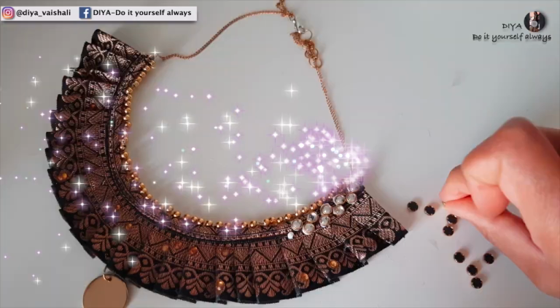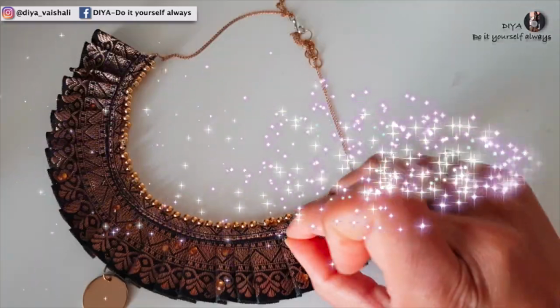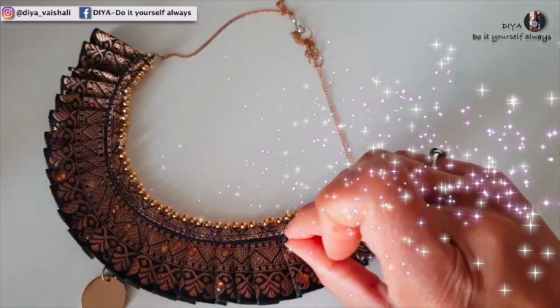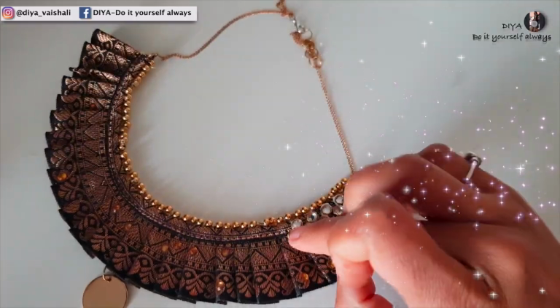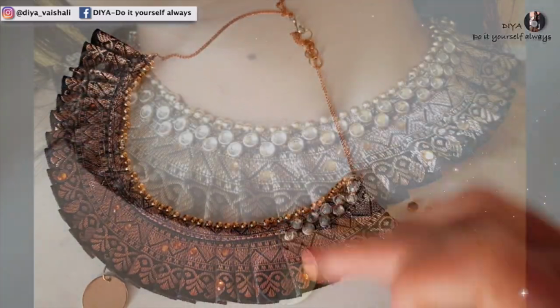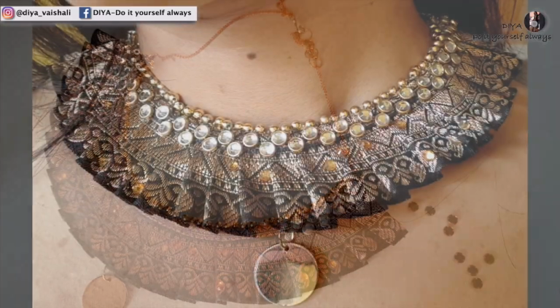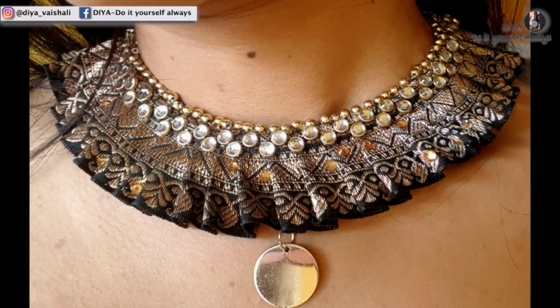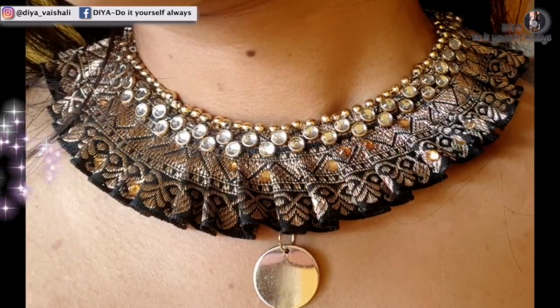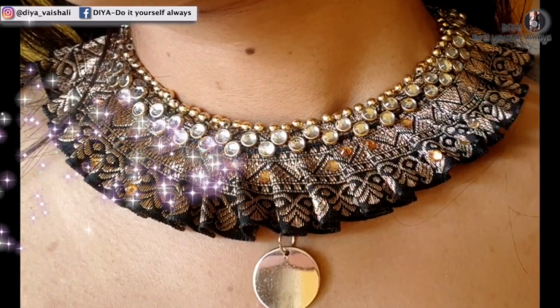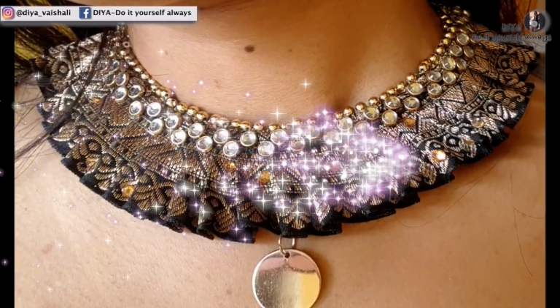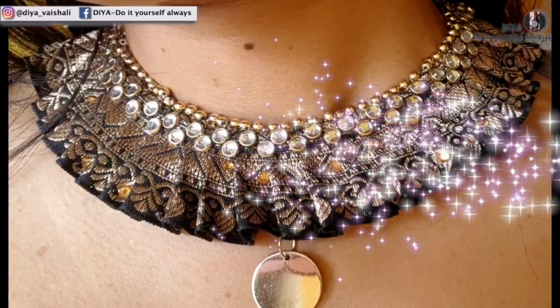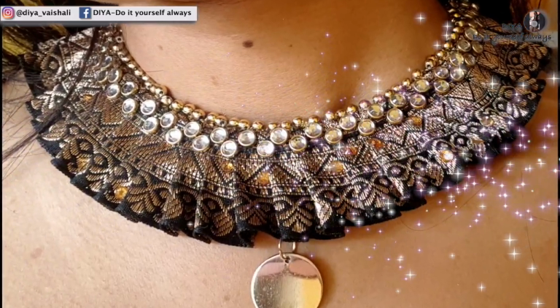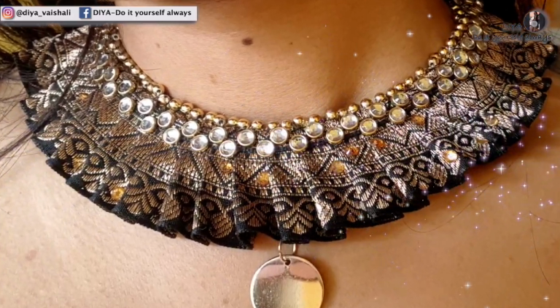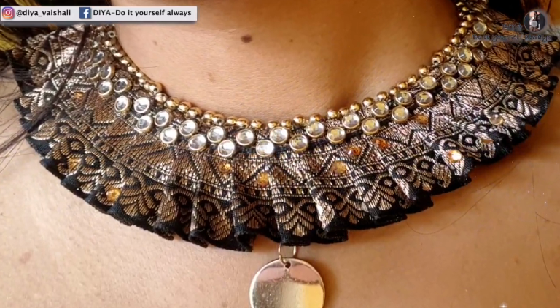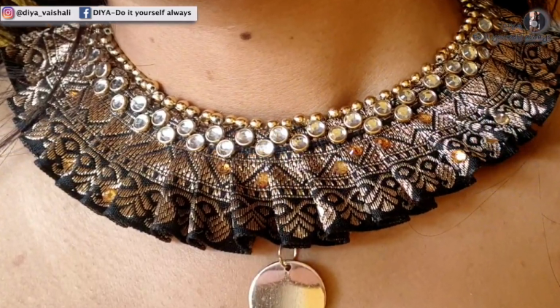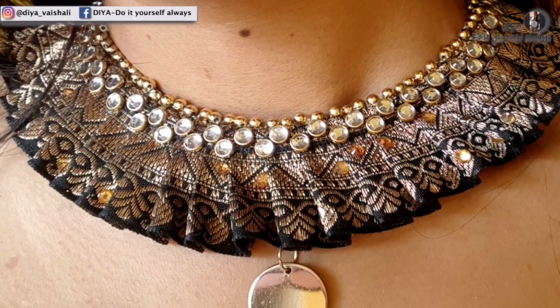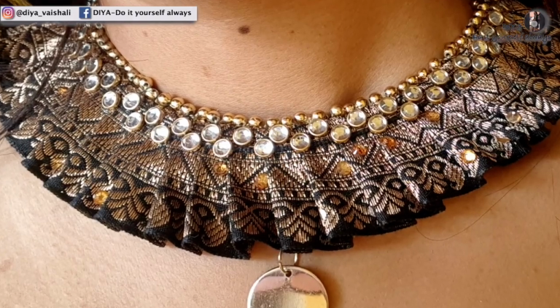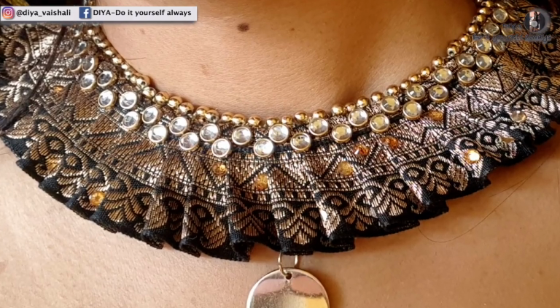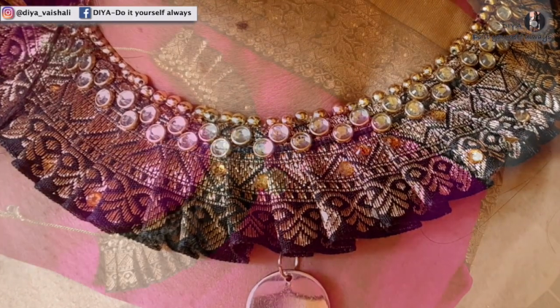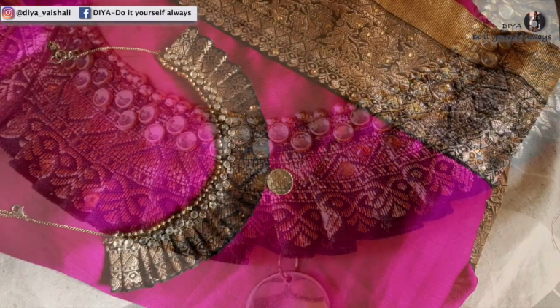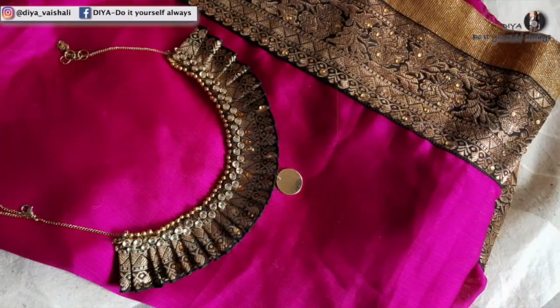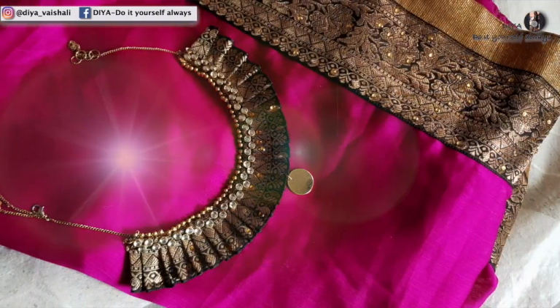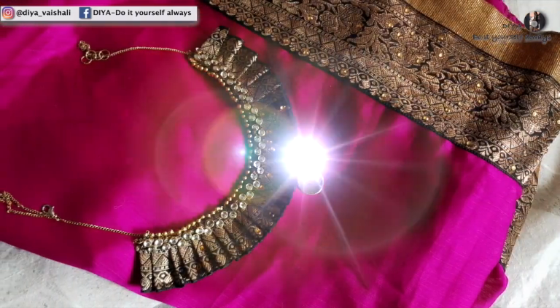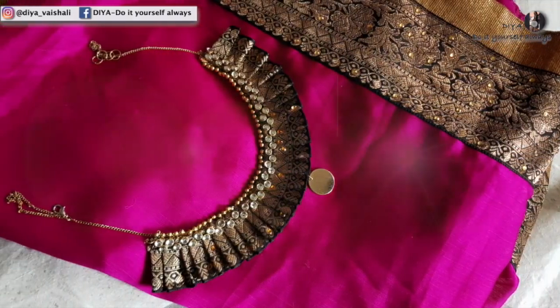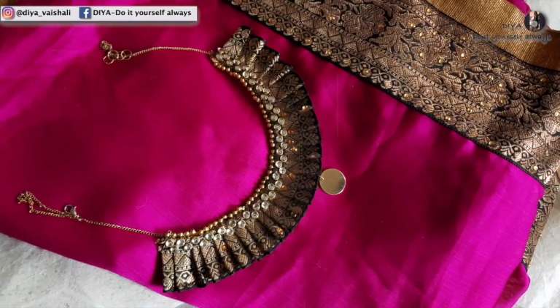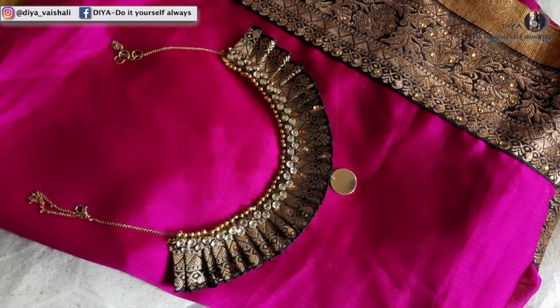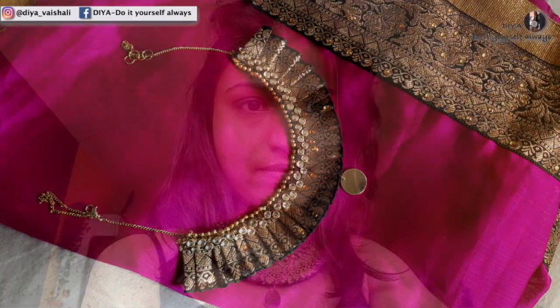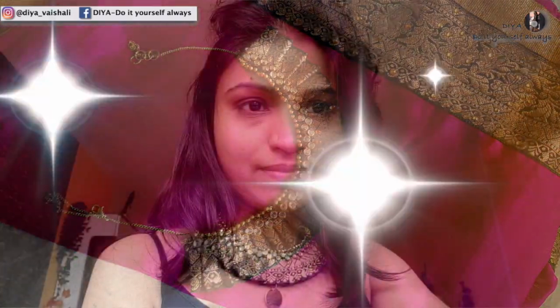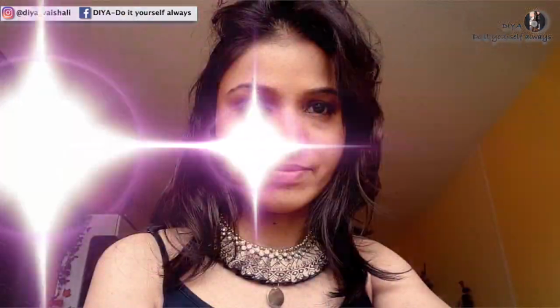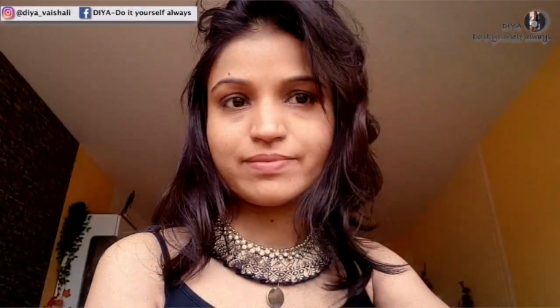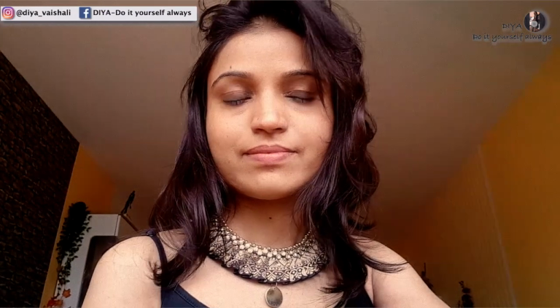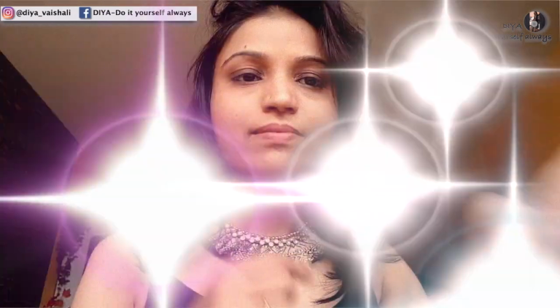Hey everyone, welcome back on my channel! In this video I will show you how to make this beautiful and elegant necklace which I made using old saree border. For this you are going to need a silk saree border.